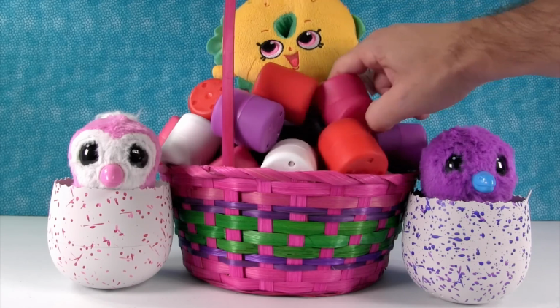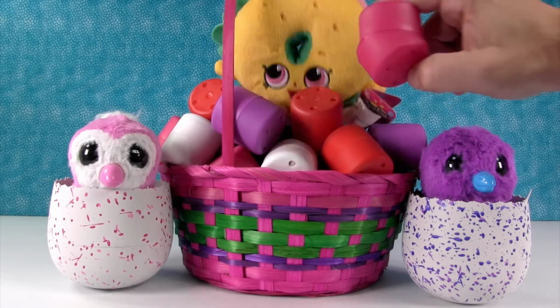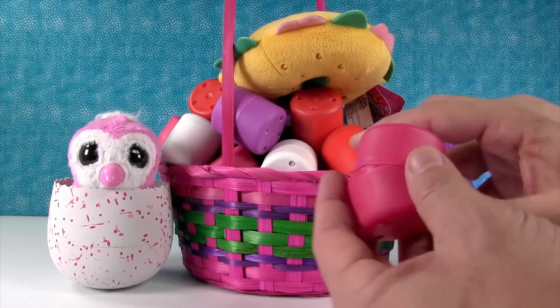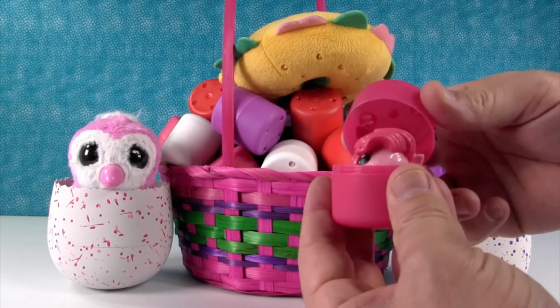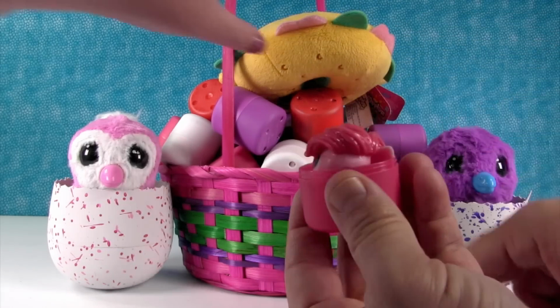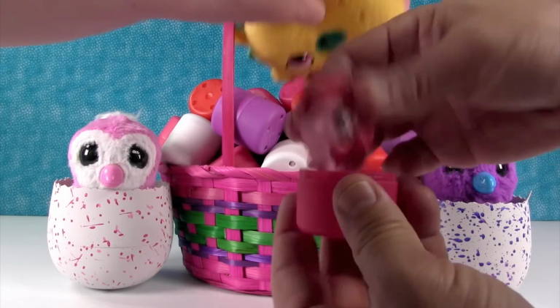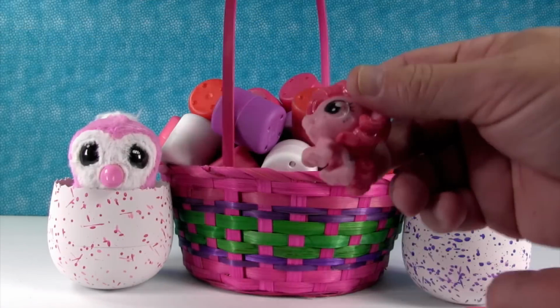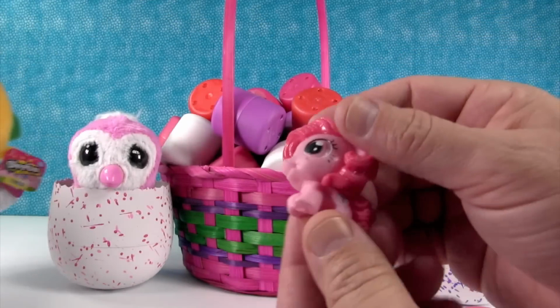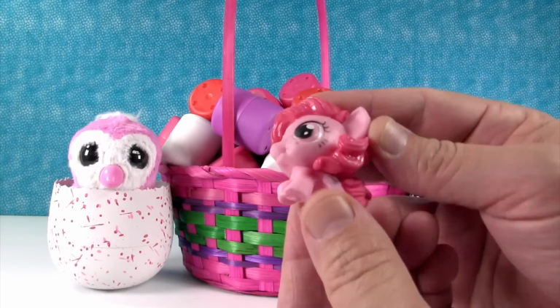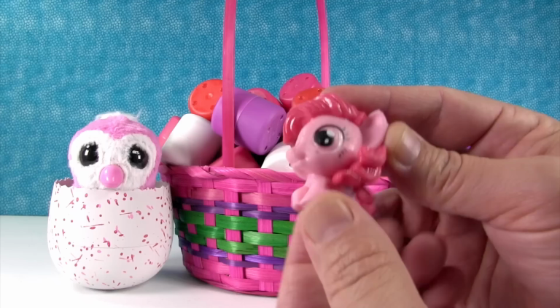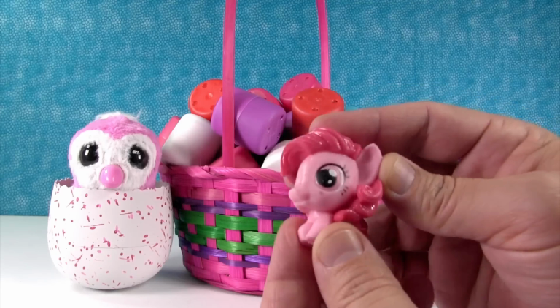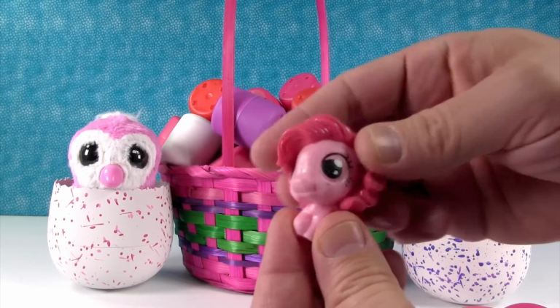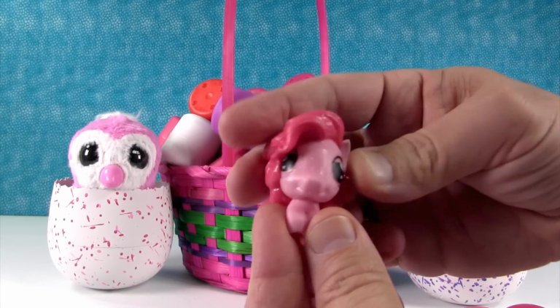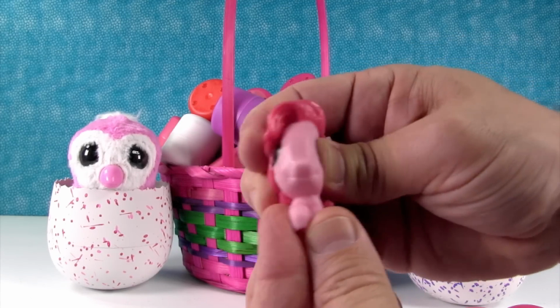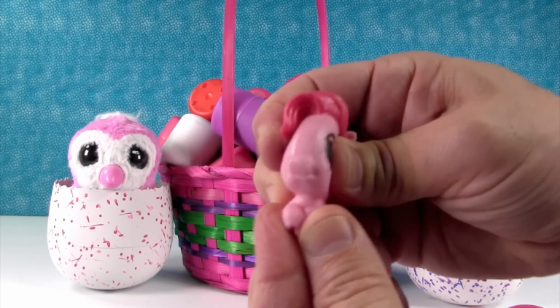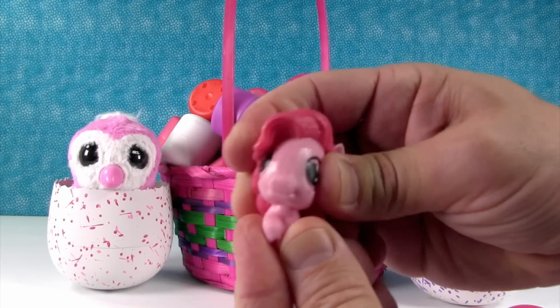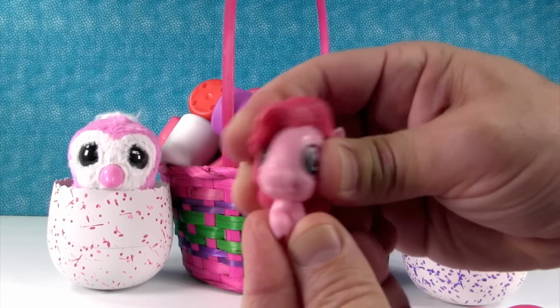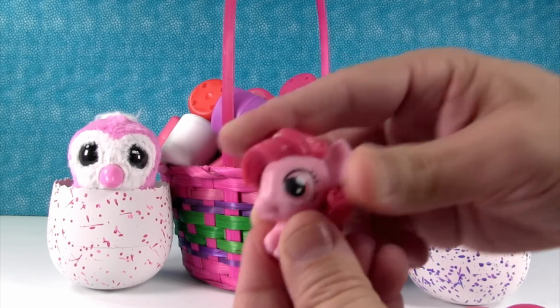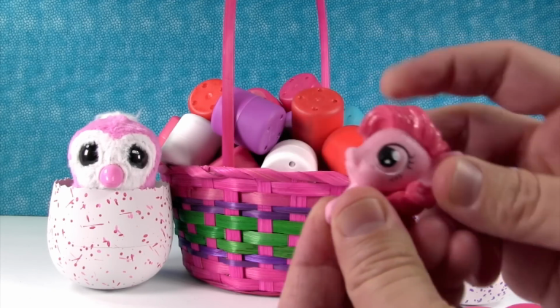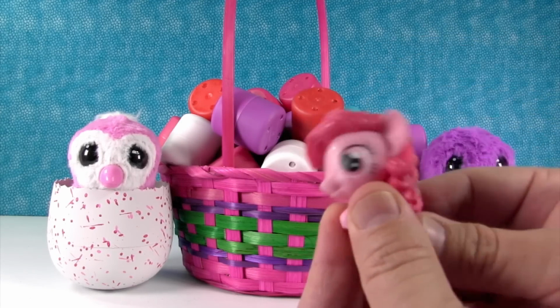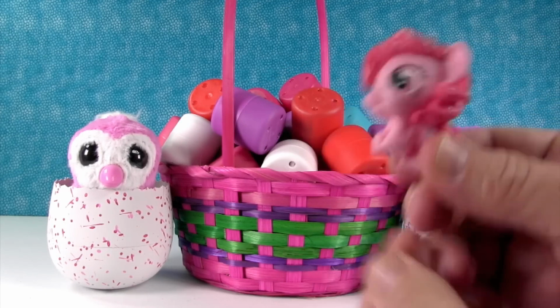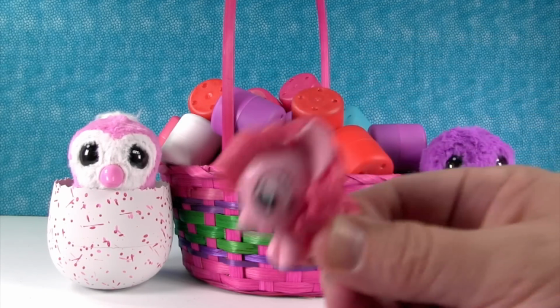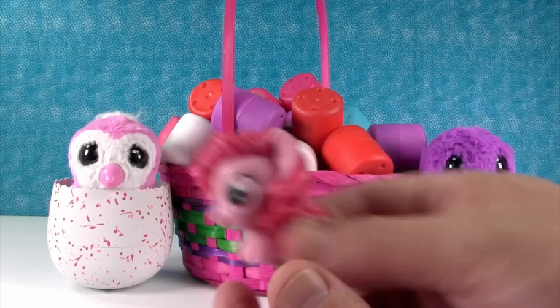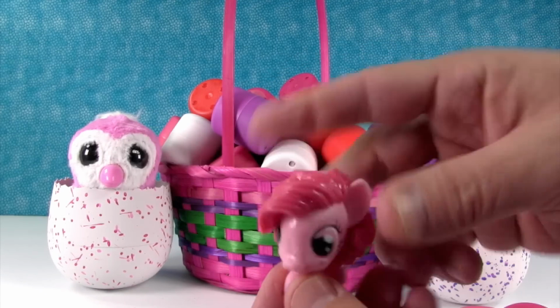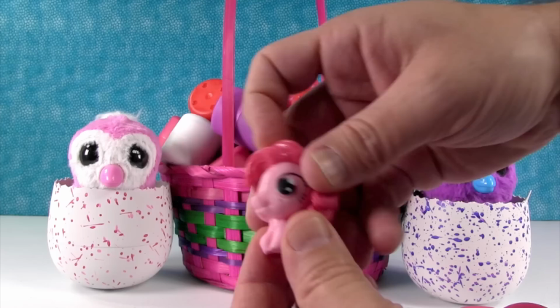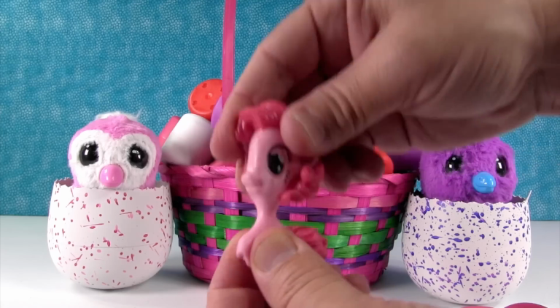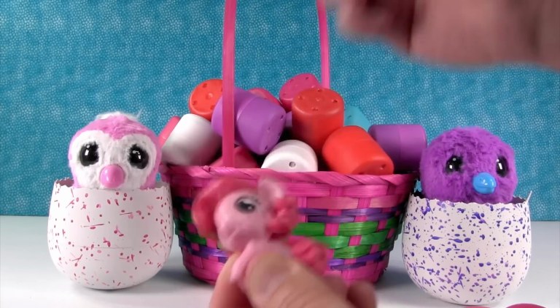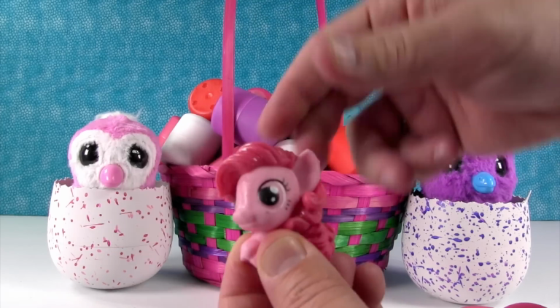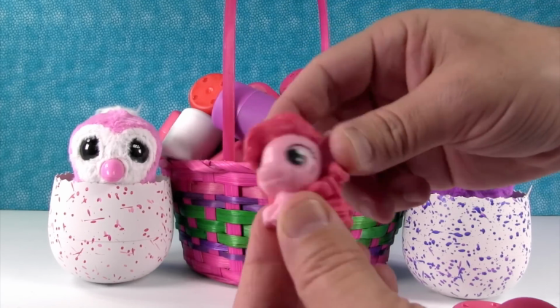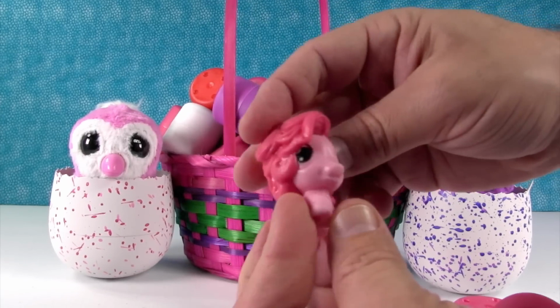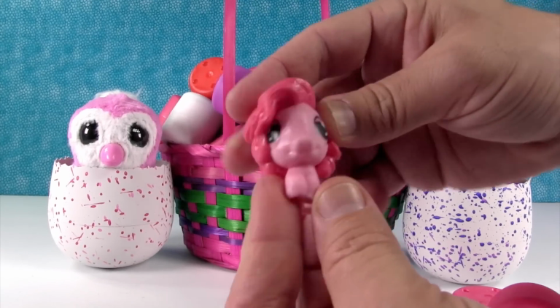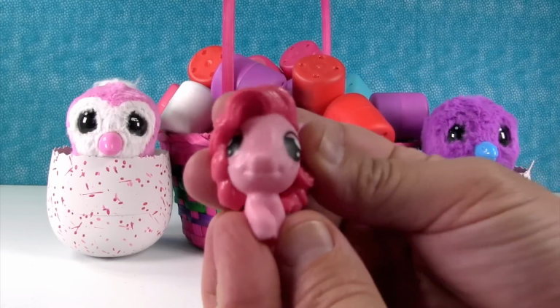I'm going to open this one to start with. Already the thing popped open. It's Pinkie Pie! Okay, so the Fashems are squishy, they're bobbly if they're ponies, and they're kind of stretchy. That's so funny.